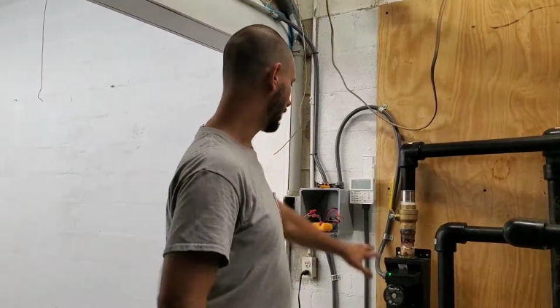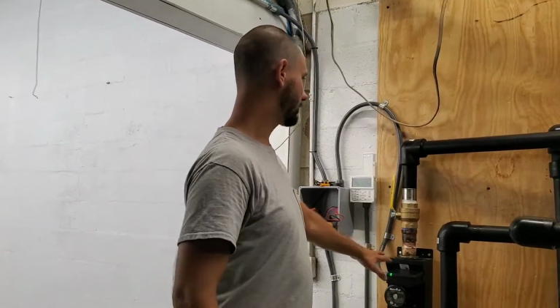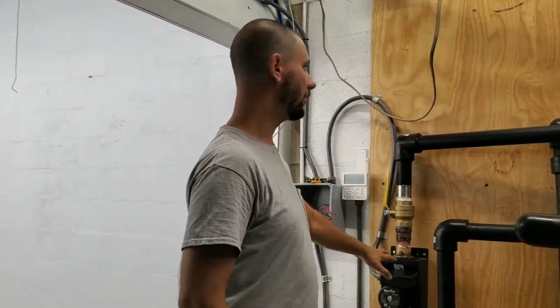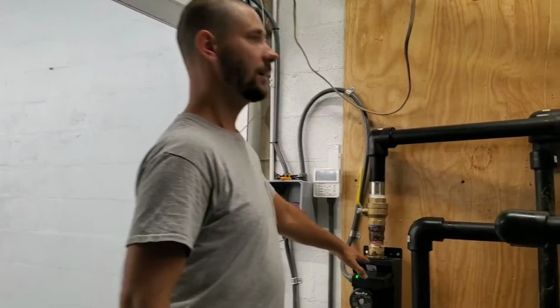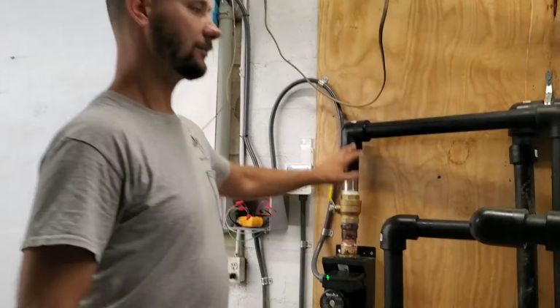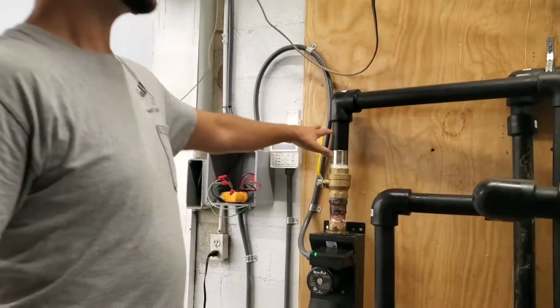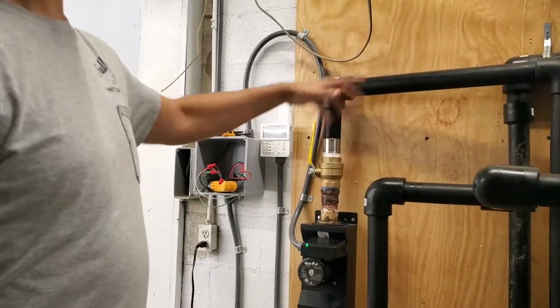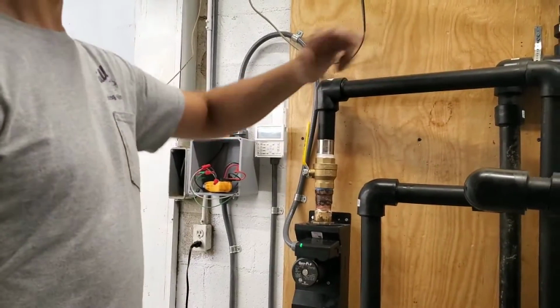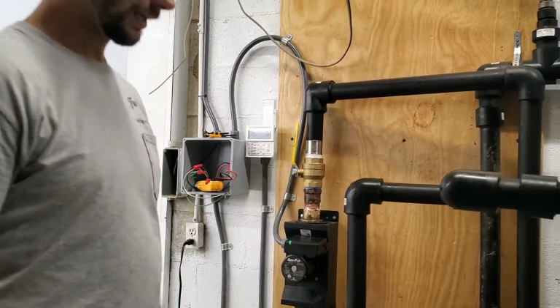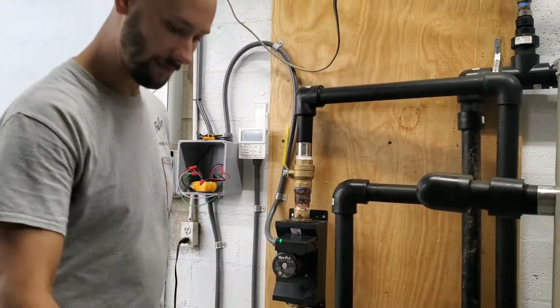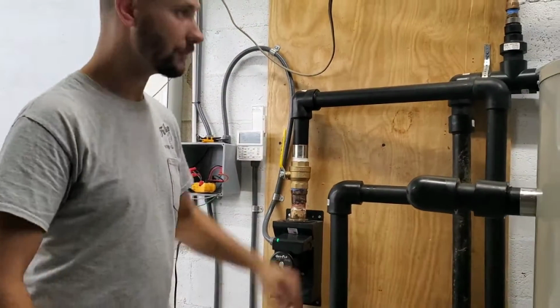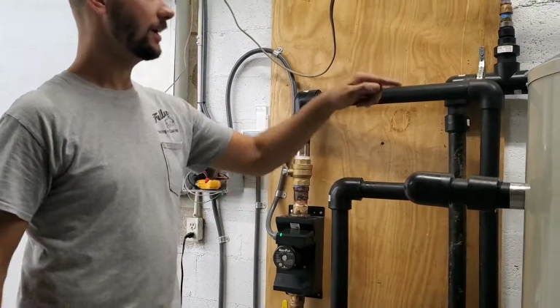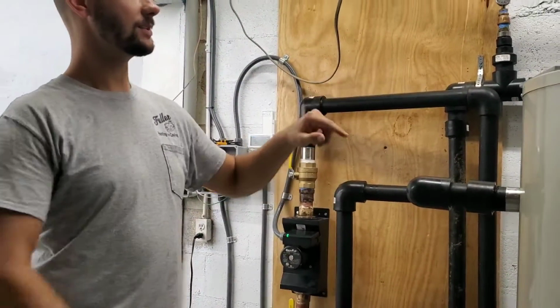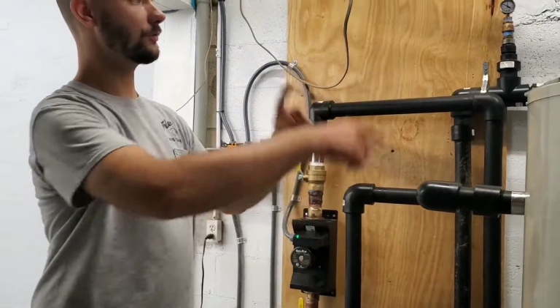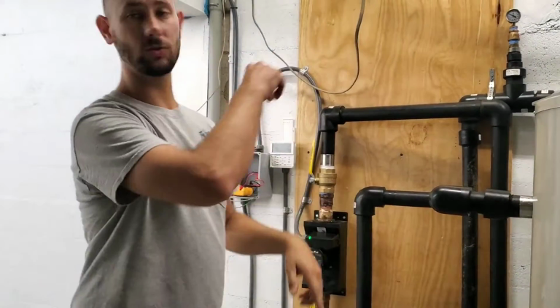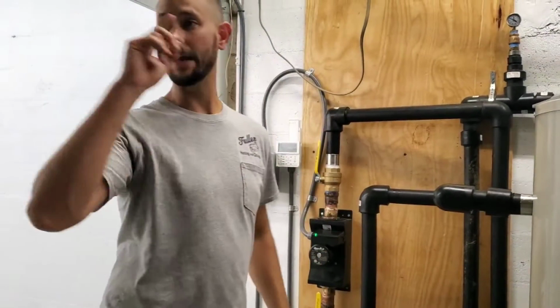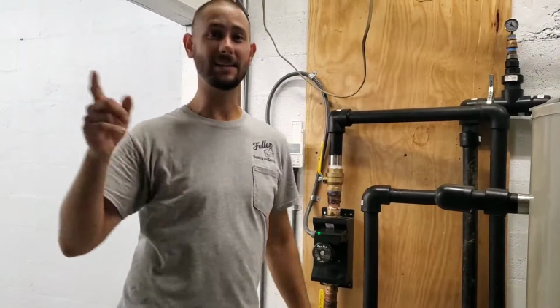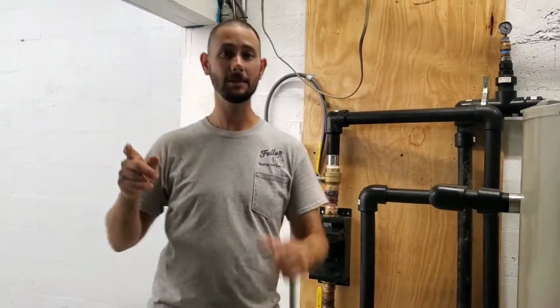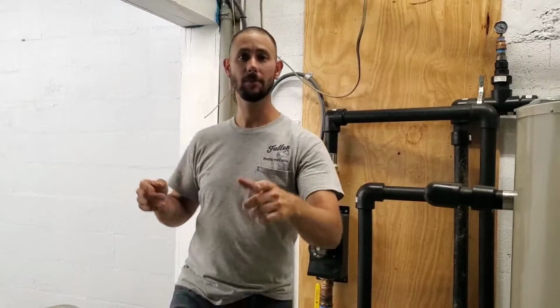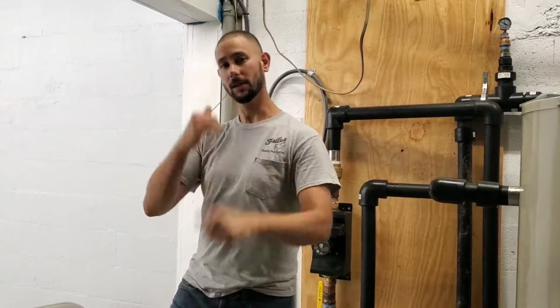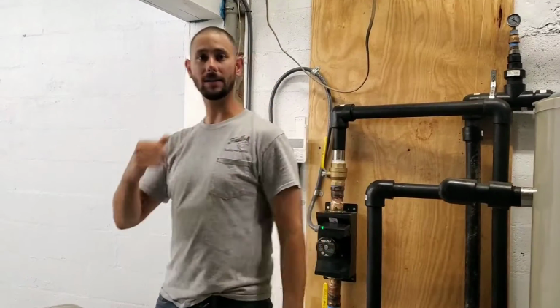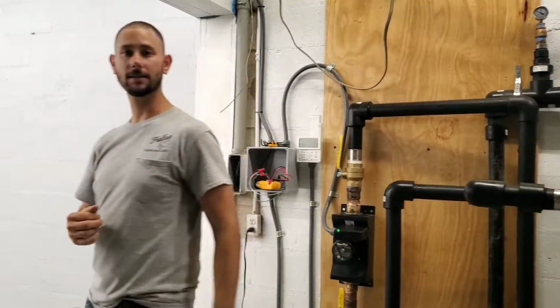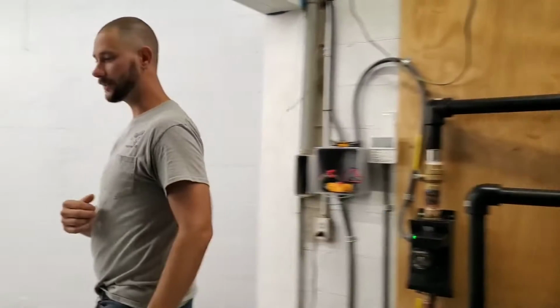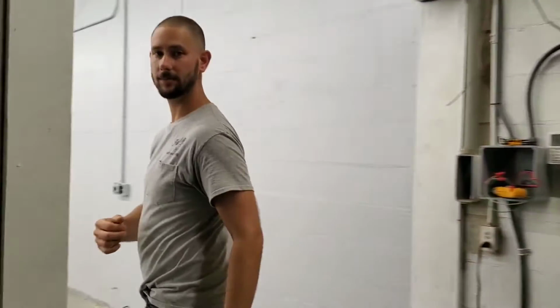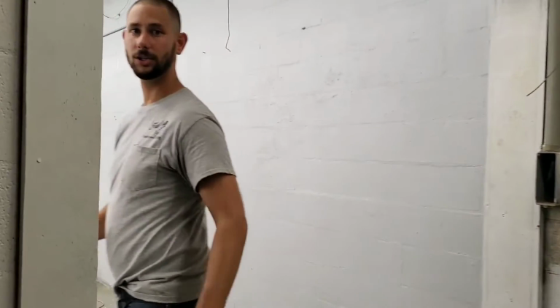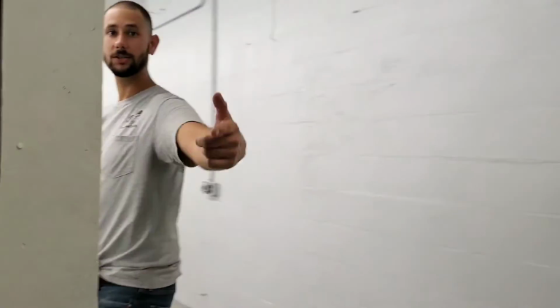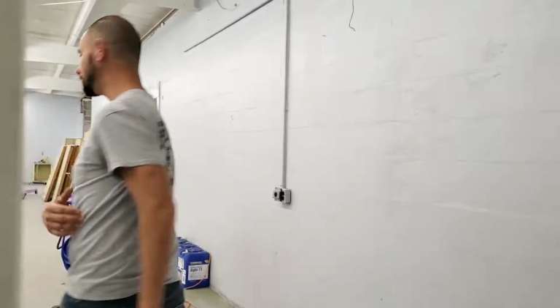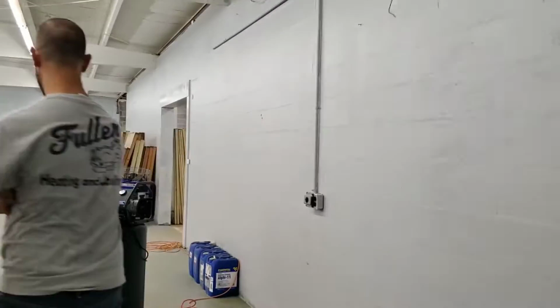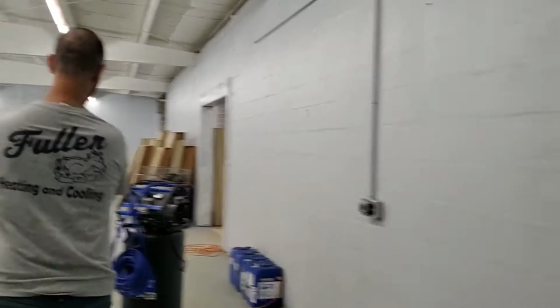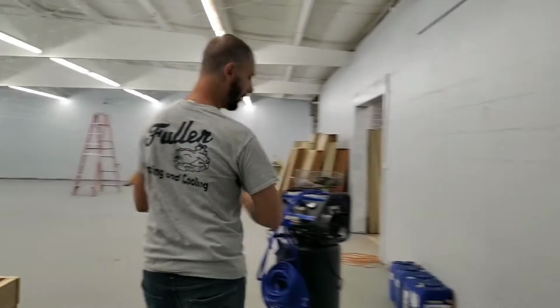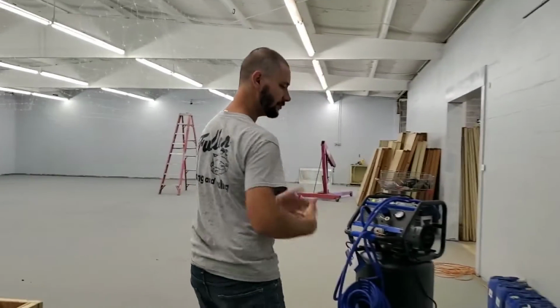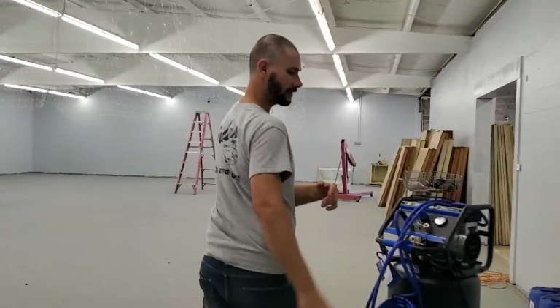This right here is the pump from the chiller to the storage tank, and I've got a pump that's going to go from the storage tank to my skid pump. Let's go outside and take a look at the Samsung chiller — I want to talk to you about a few things.